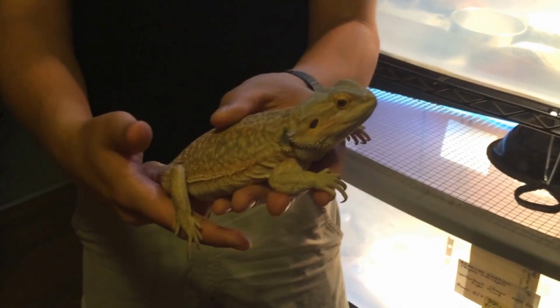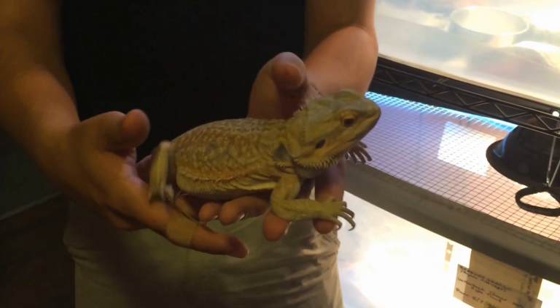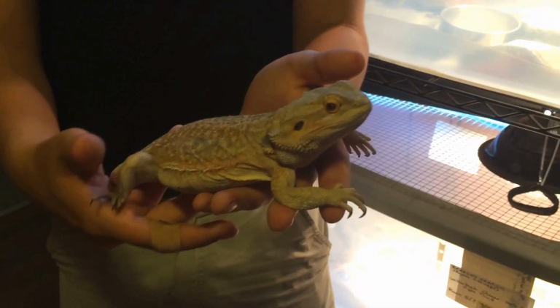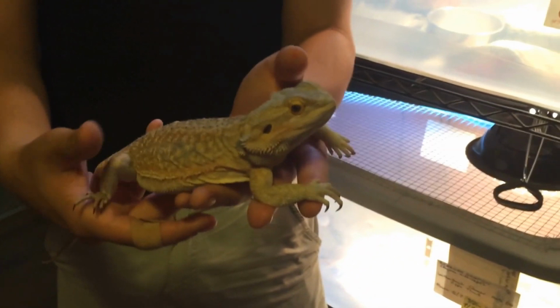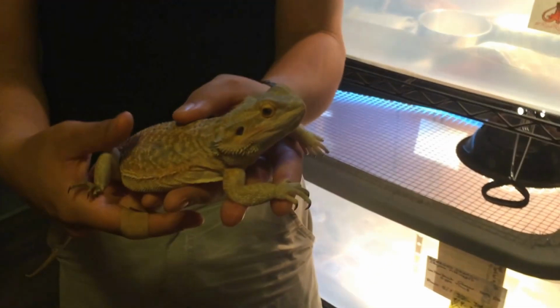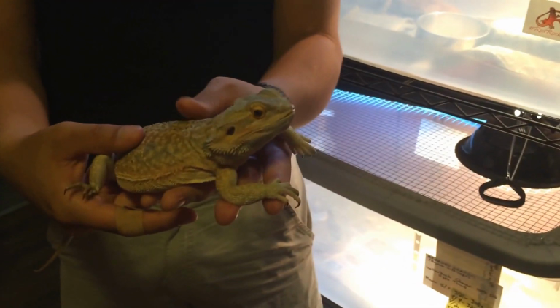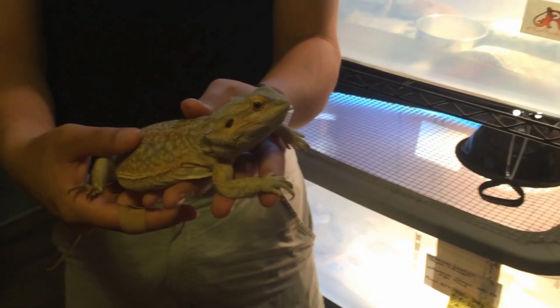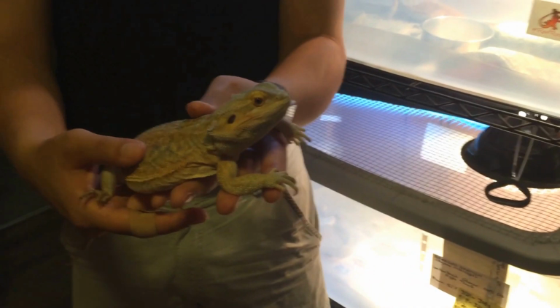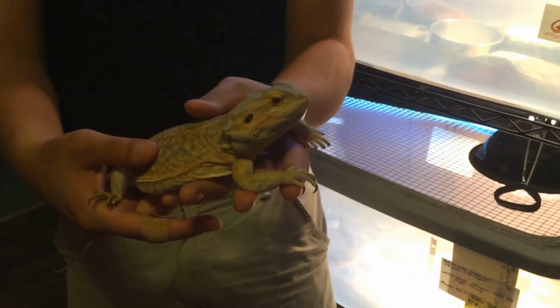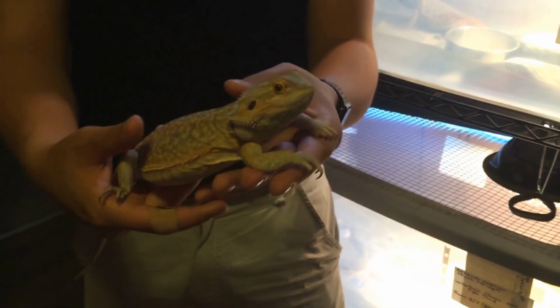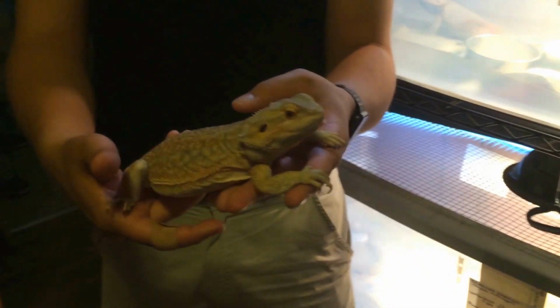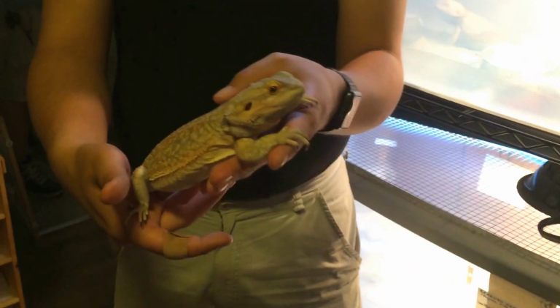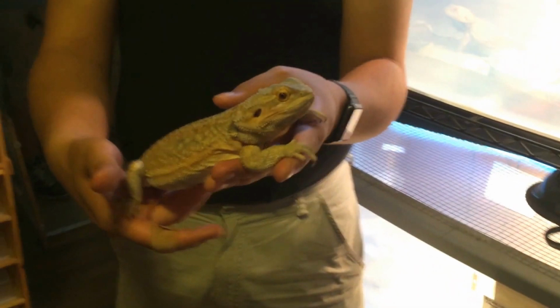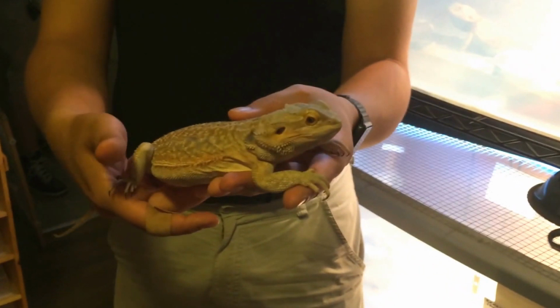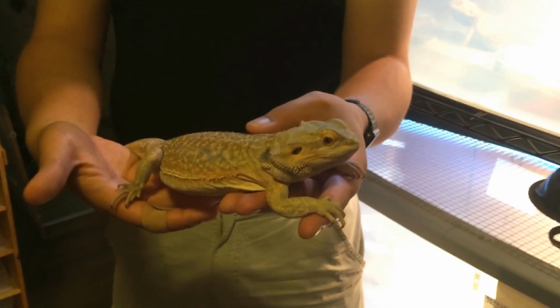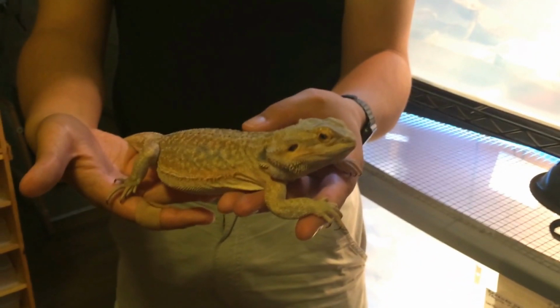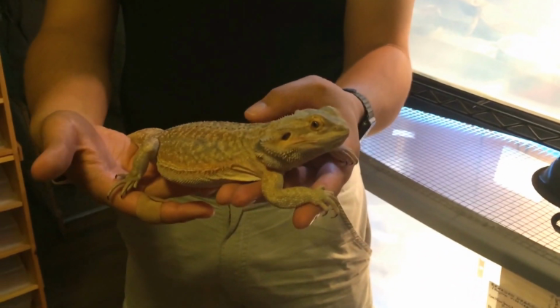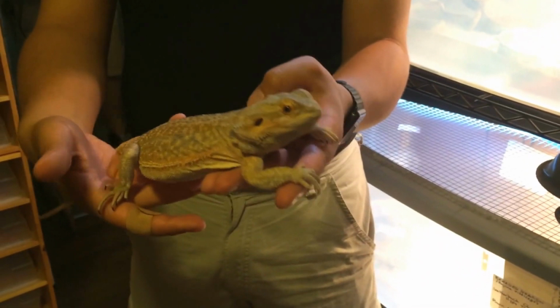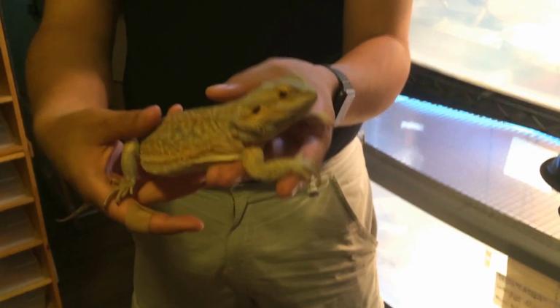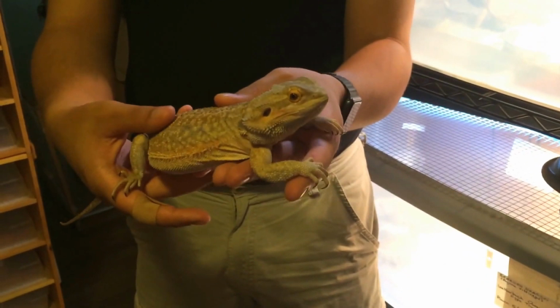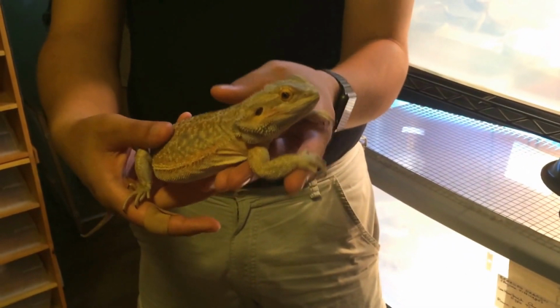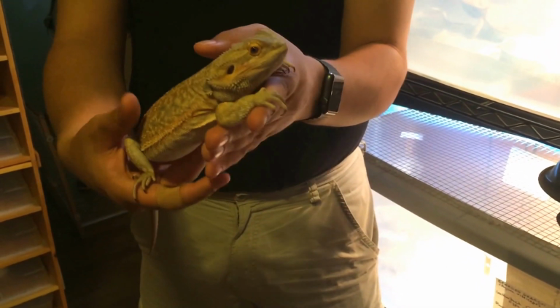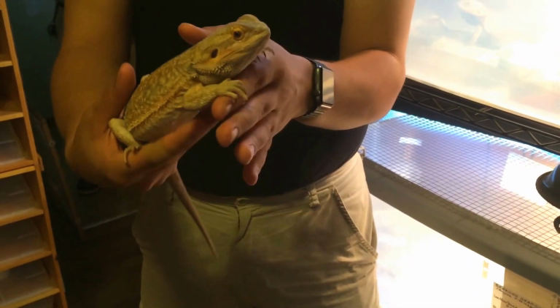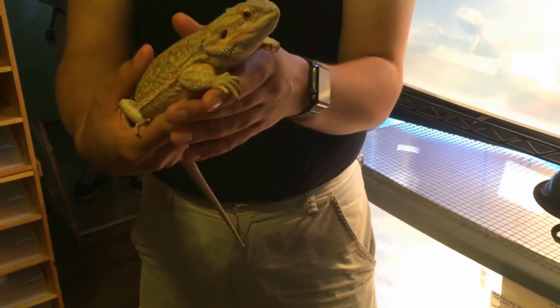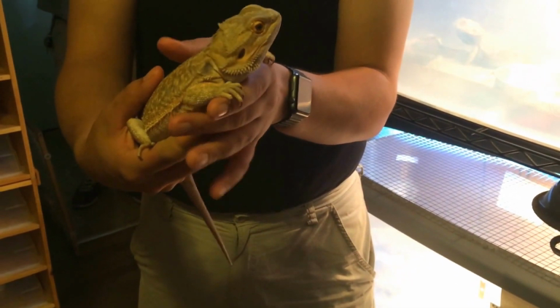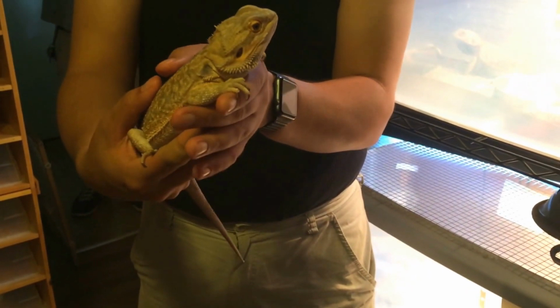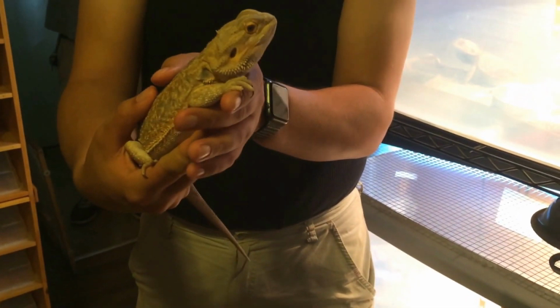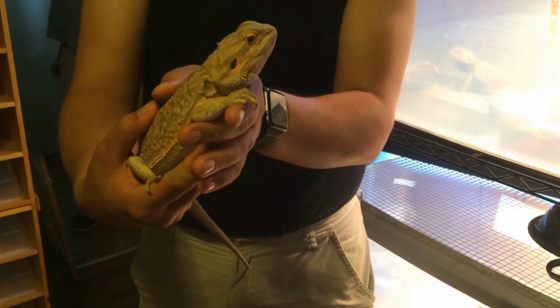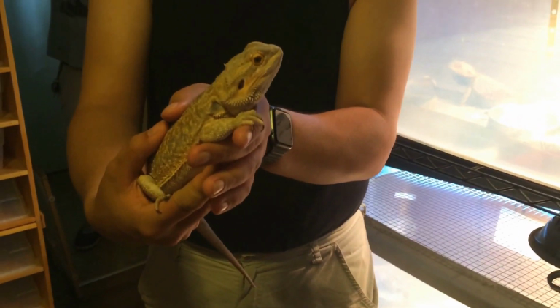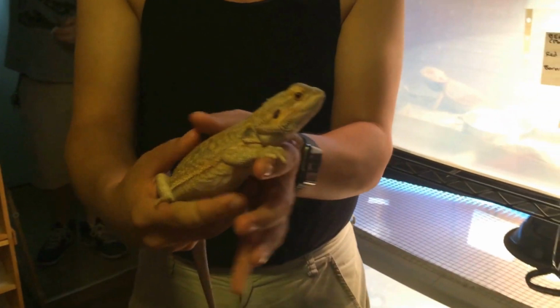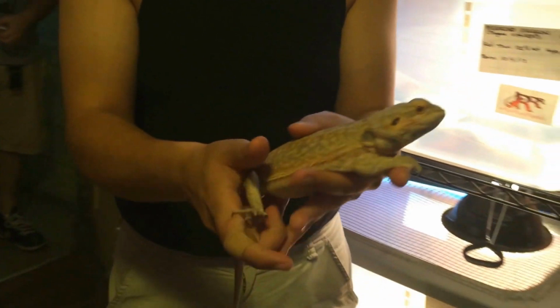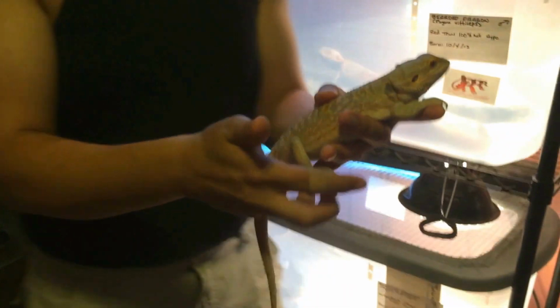I've always really liked Leatherback Bearded Dragons, so it was just really cool to get one. I mean, who doesn't love Bearded Dragons? They're such a popular animal as a pet. She's checking everything out, wants to know what's going on.